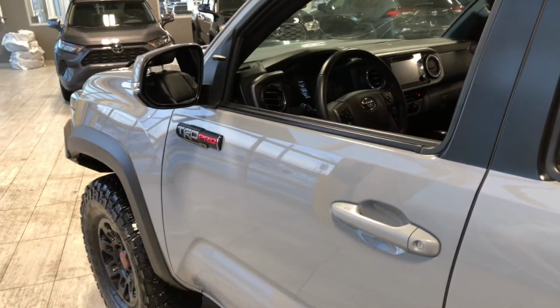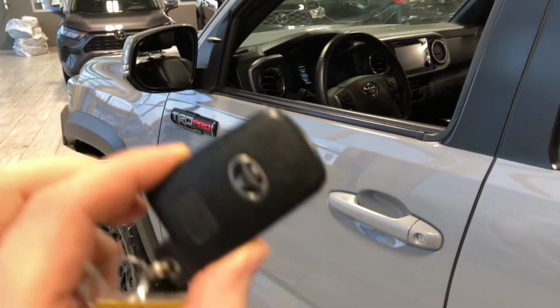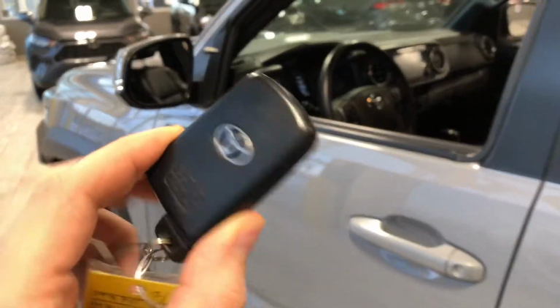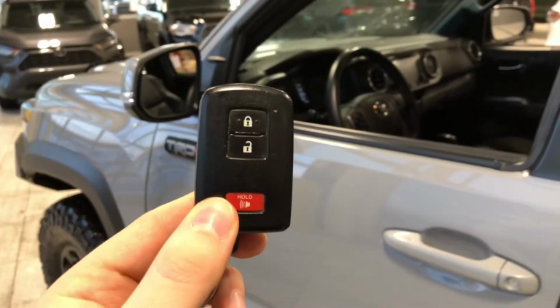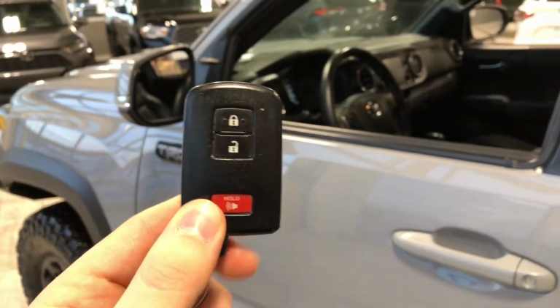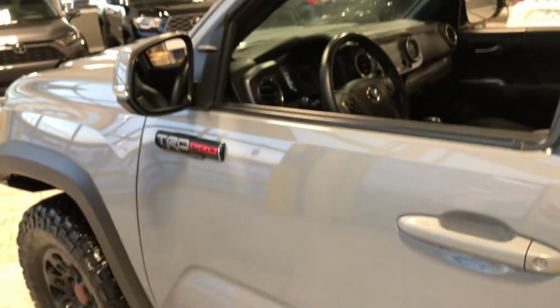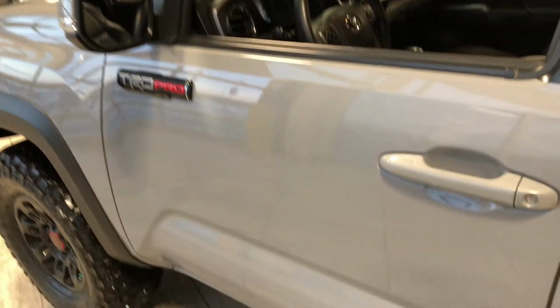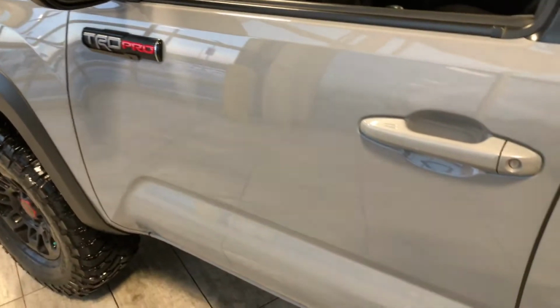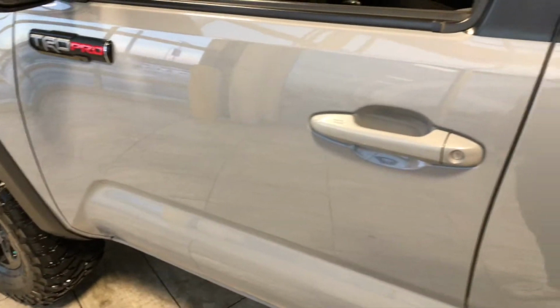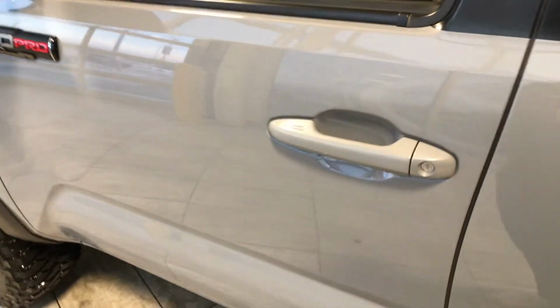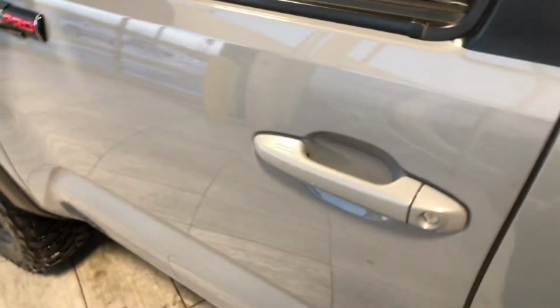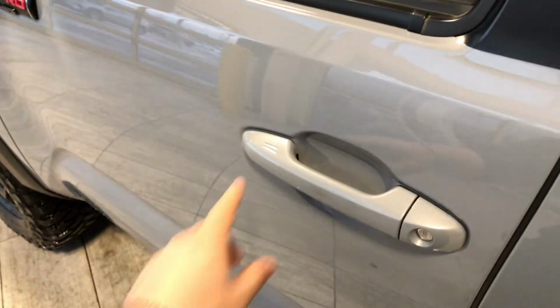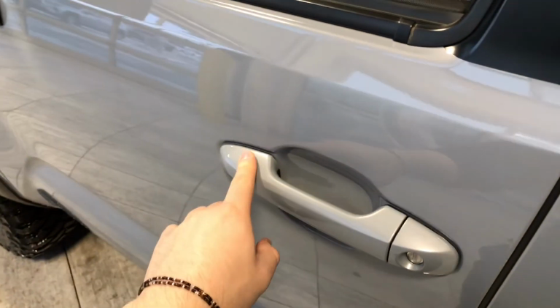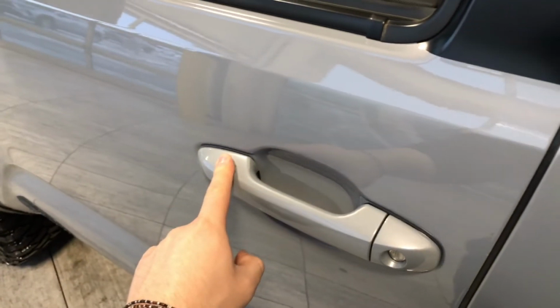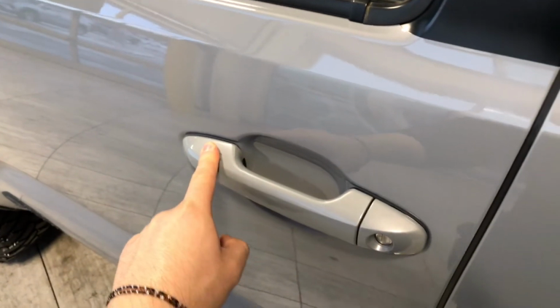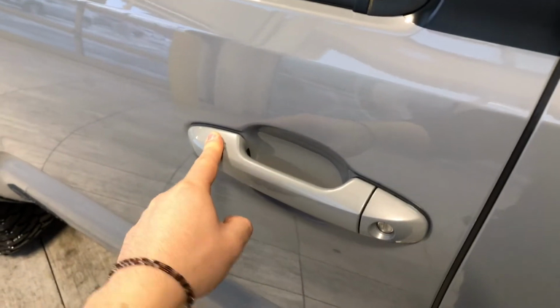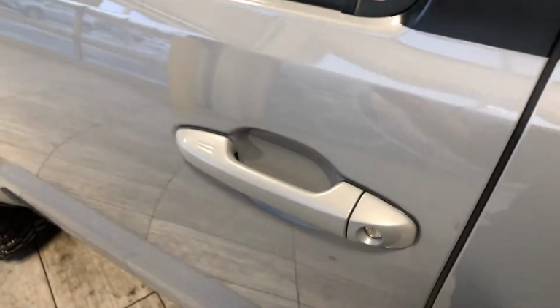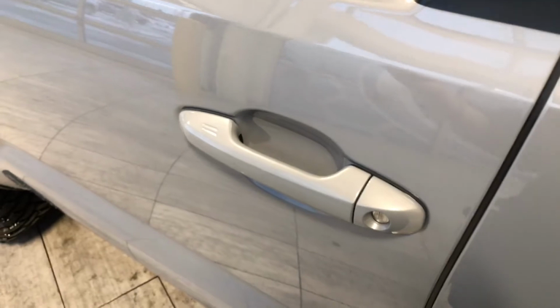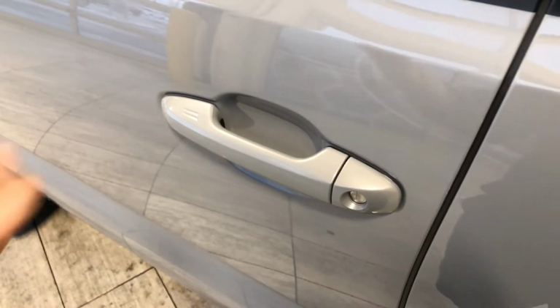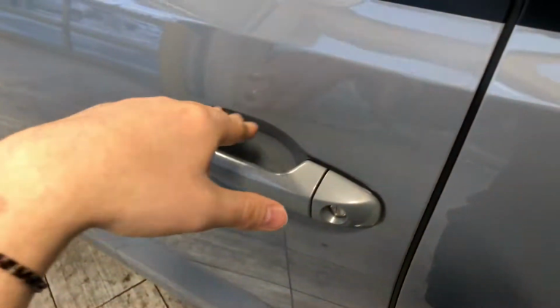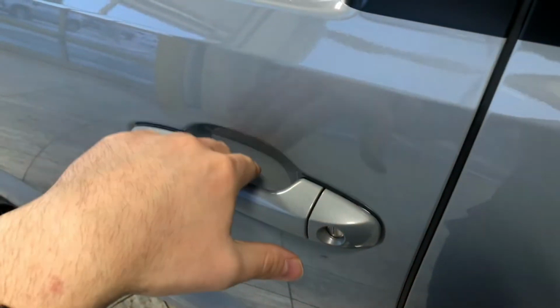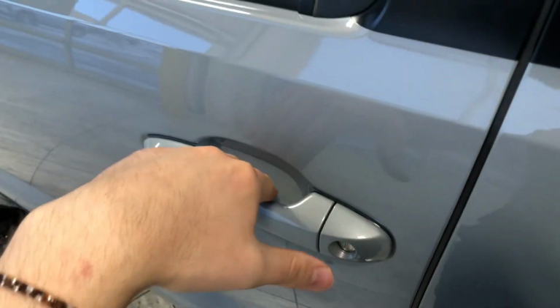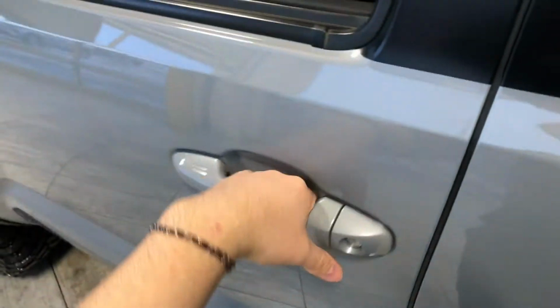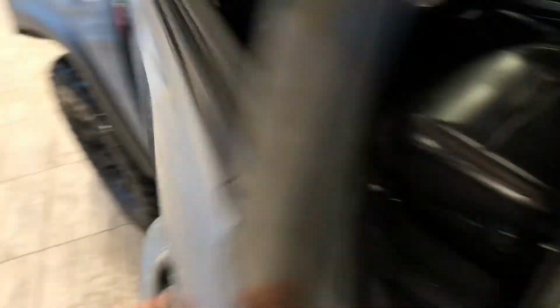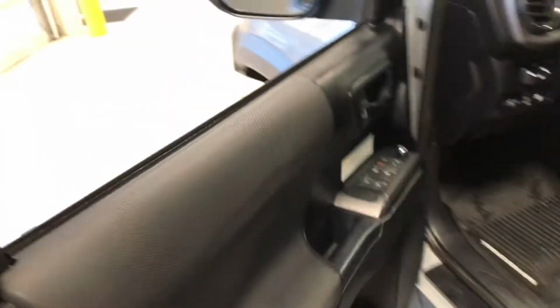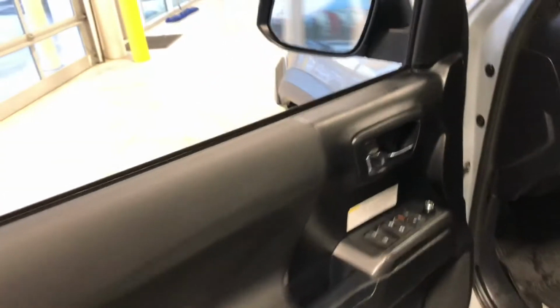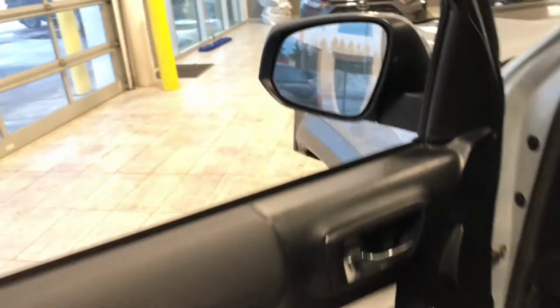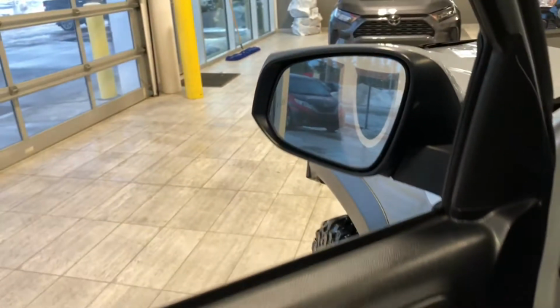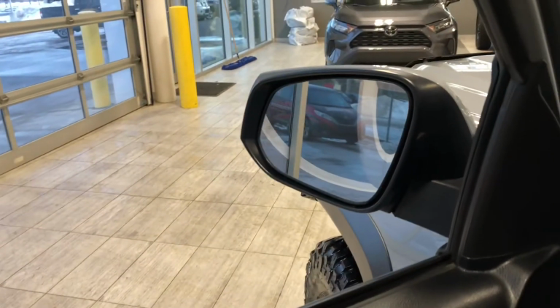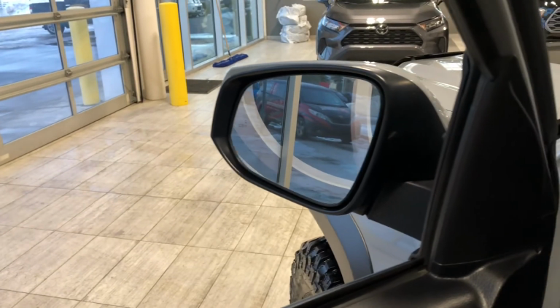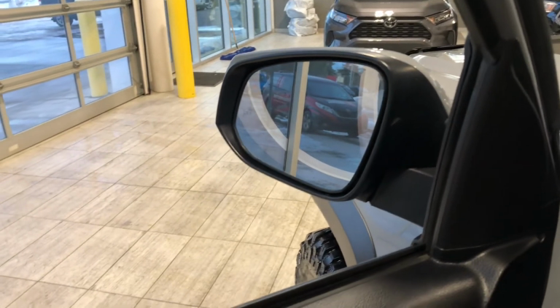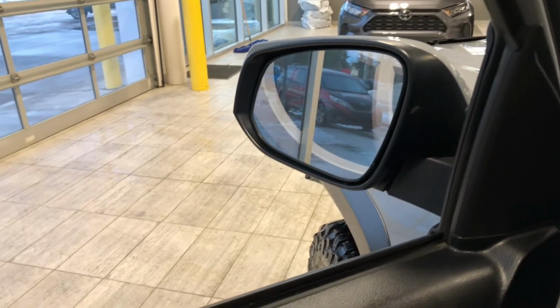Helping us inside is our key fob here. It has our lock and unlock button. As I mentioned, this Tacoma does have a smart key system, so we can press these two lines to lock the vehicle, and to unlock it is as easy as putting our hand inside the door handle. This Tacoma also has a blind spot monitoring system inside the side mirror.